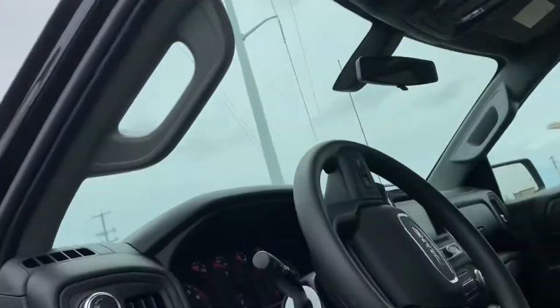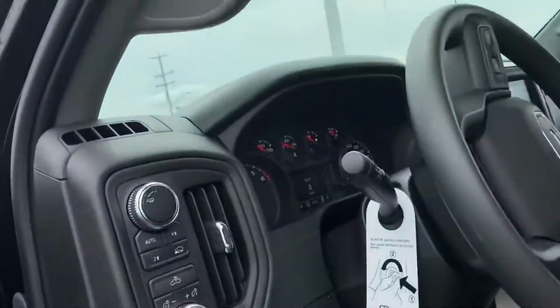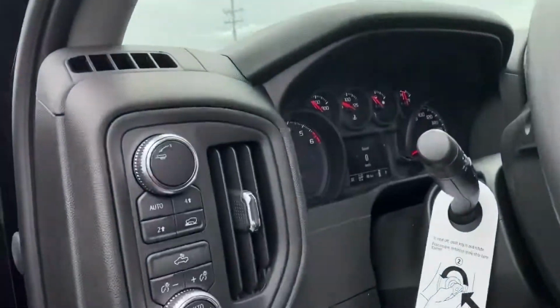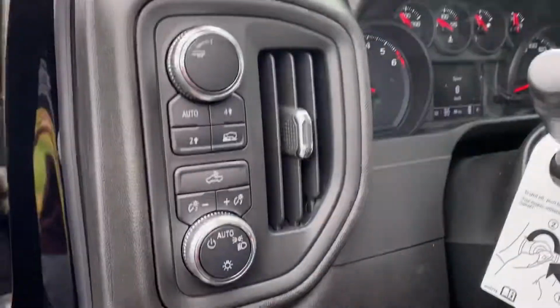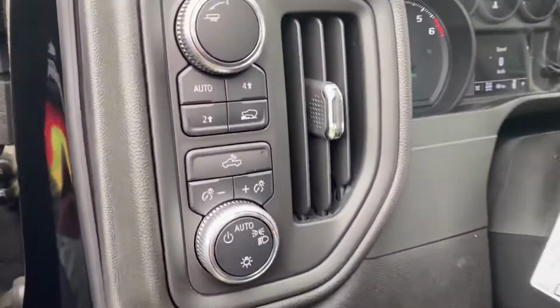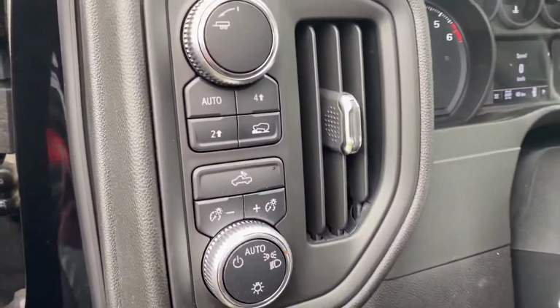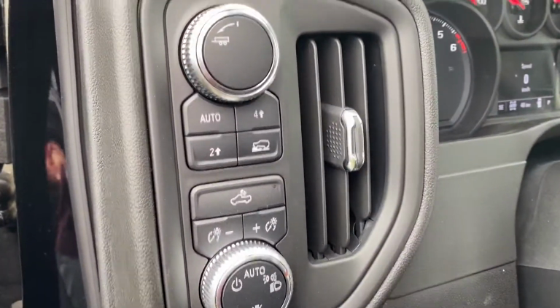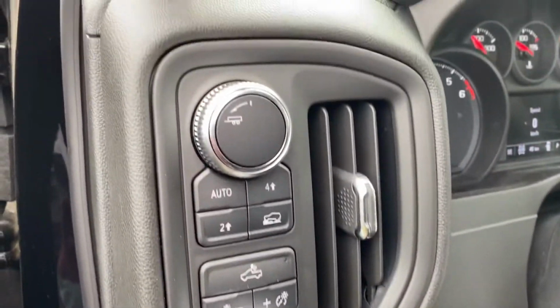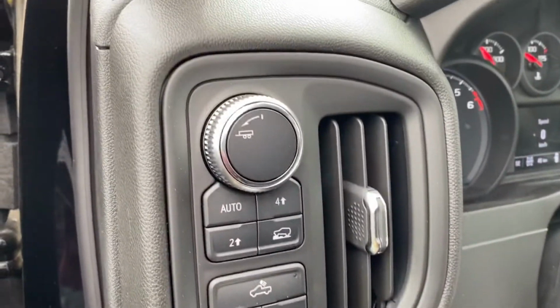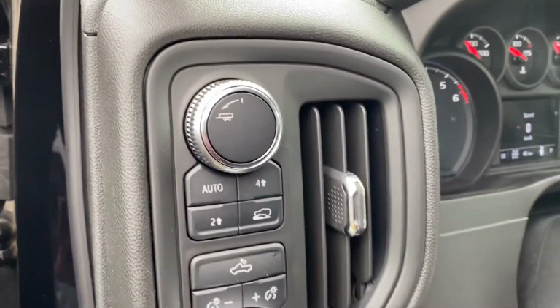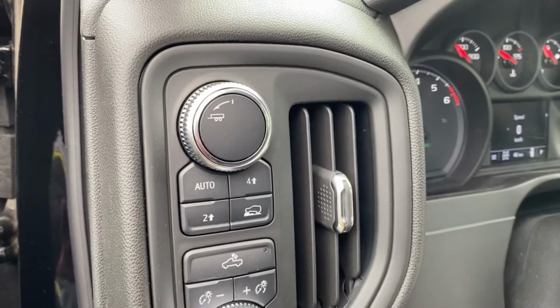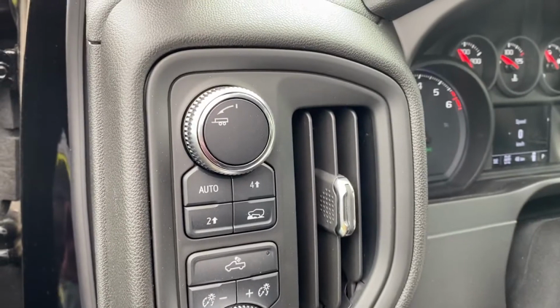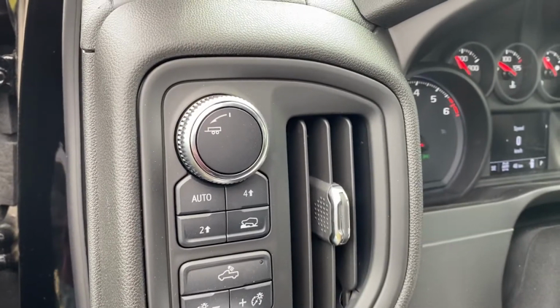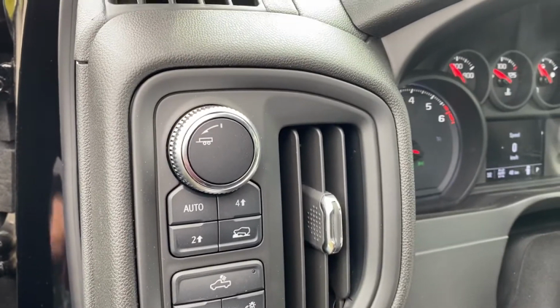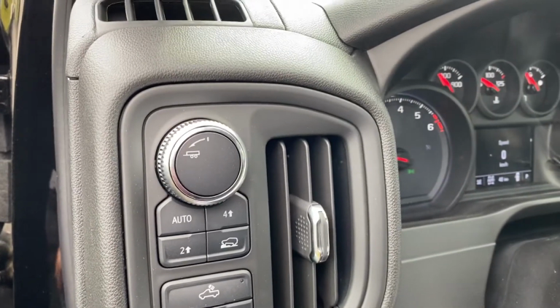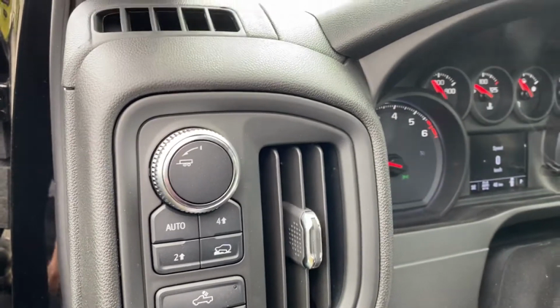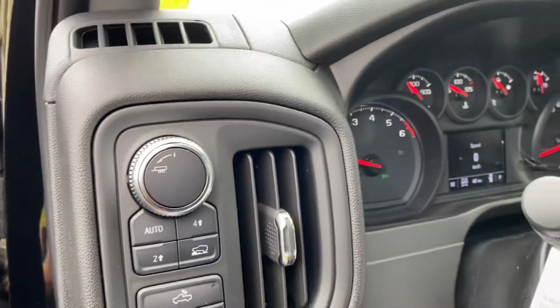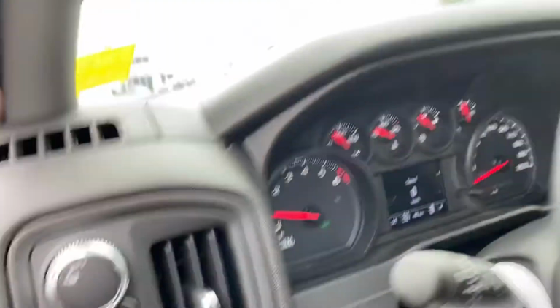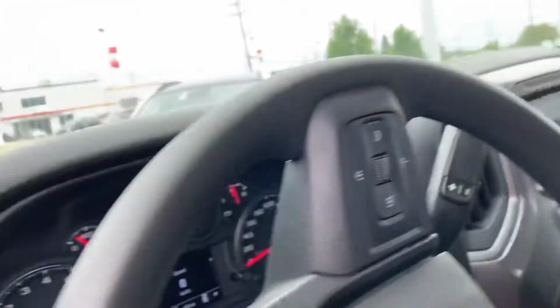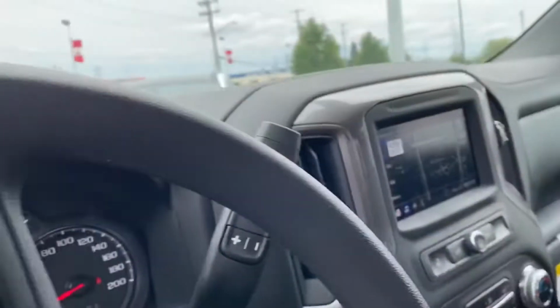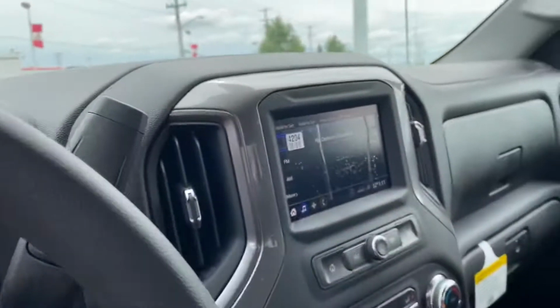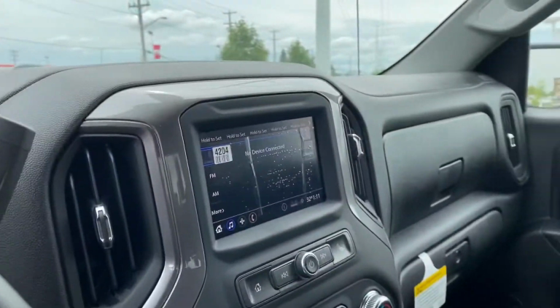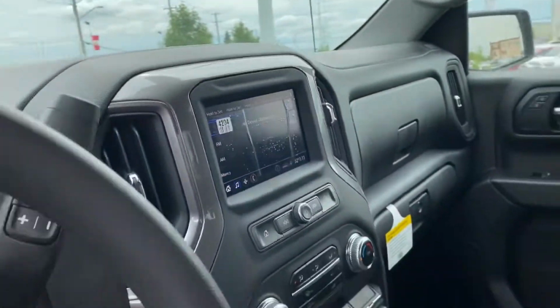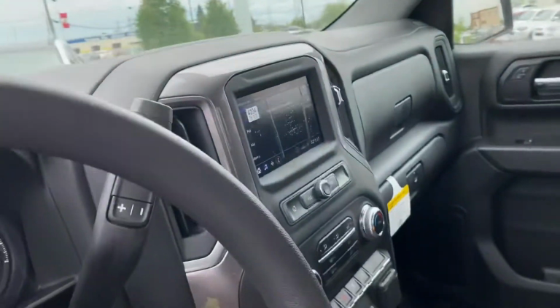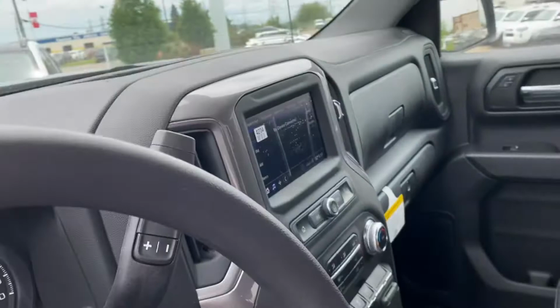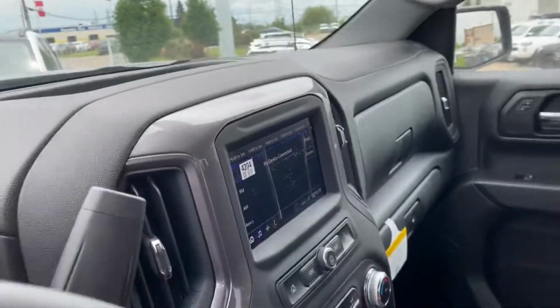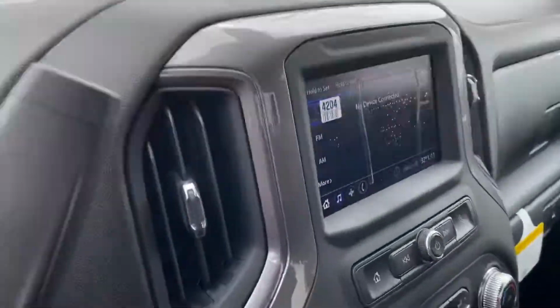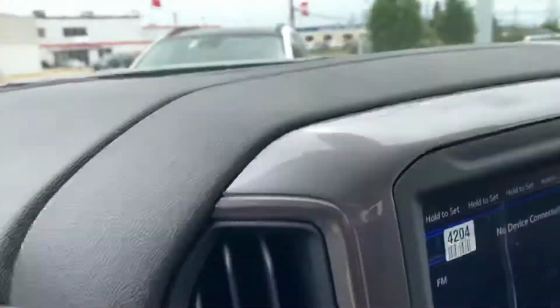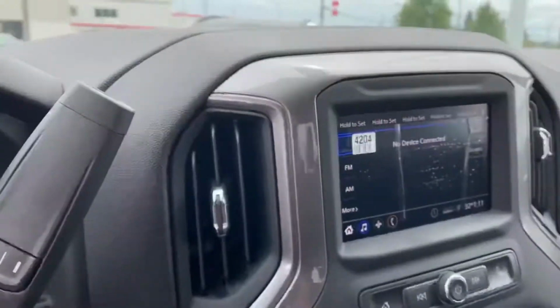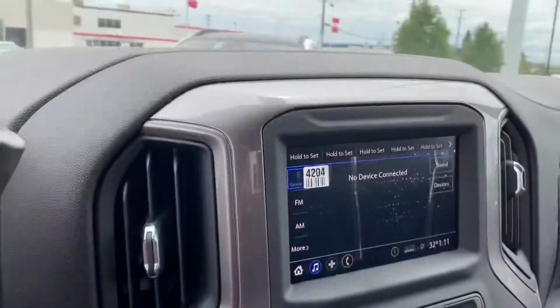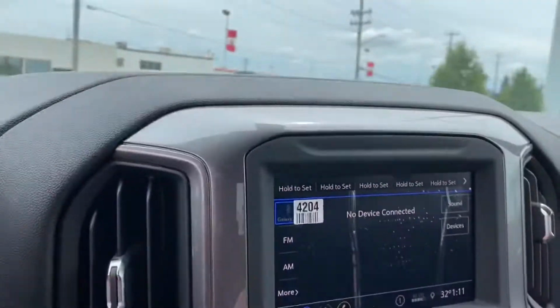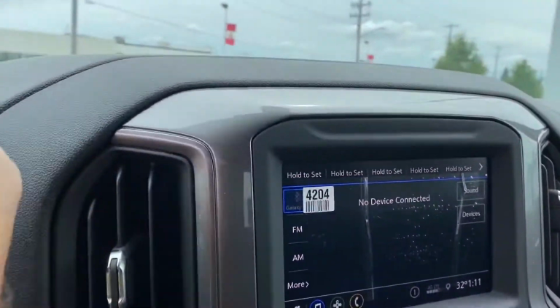Right here we have our automatic 4x4, so you don't have to worry about switching between 4 and 2 wheel drive — it'll do it on its own. We got a nice big screen with a huge backup camera screen for the backup camera as well.